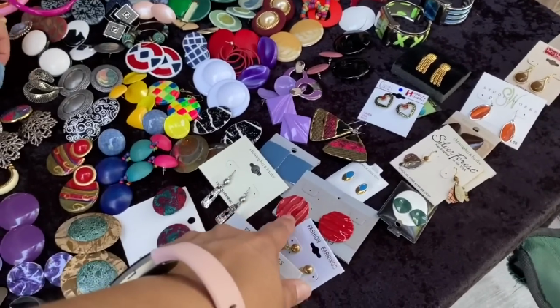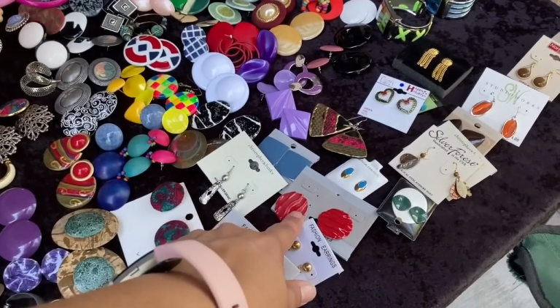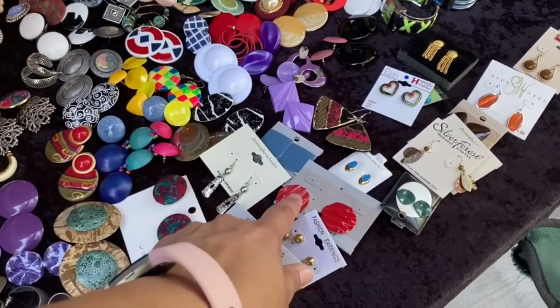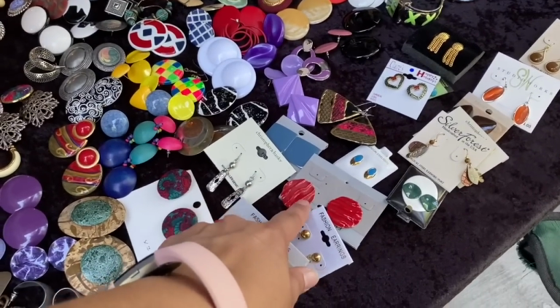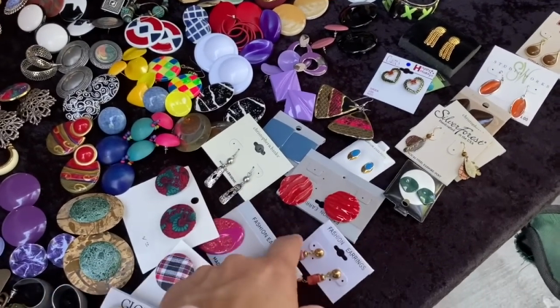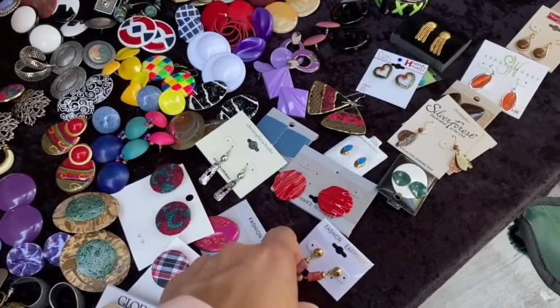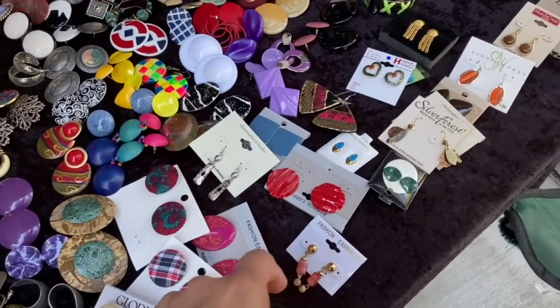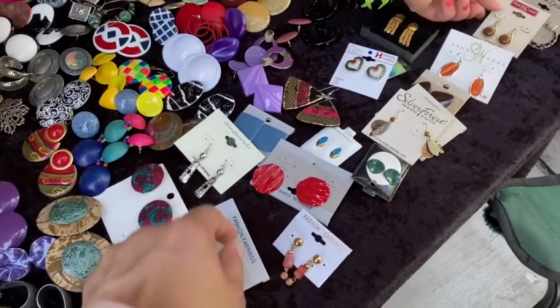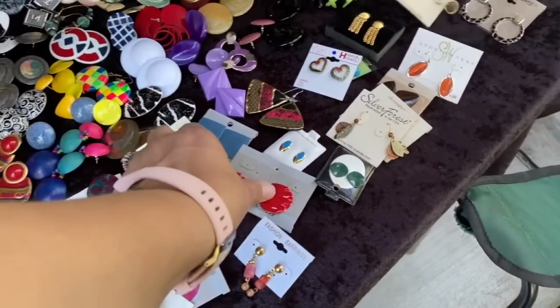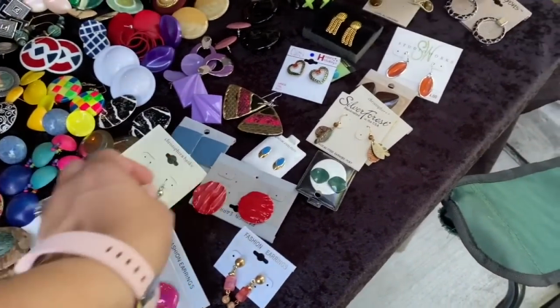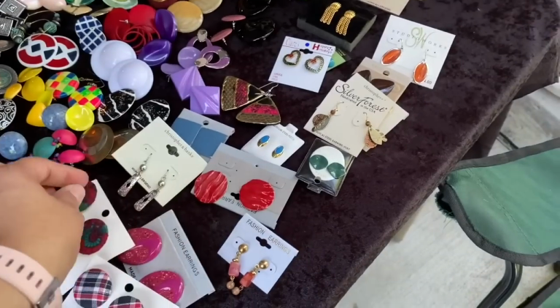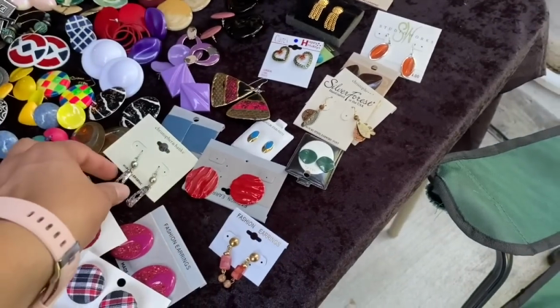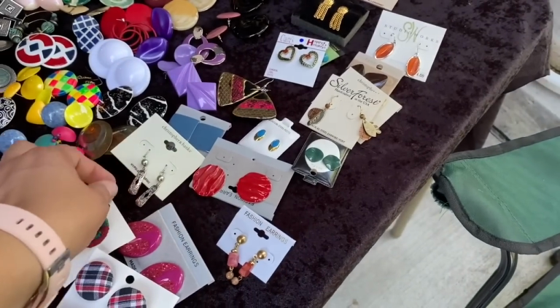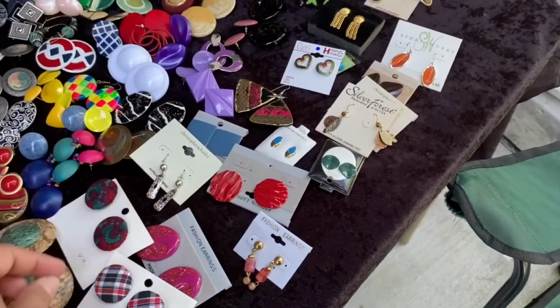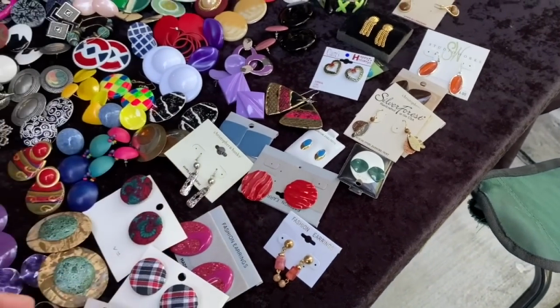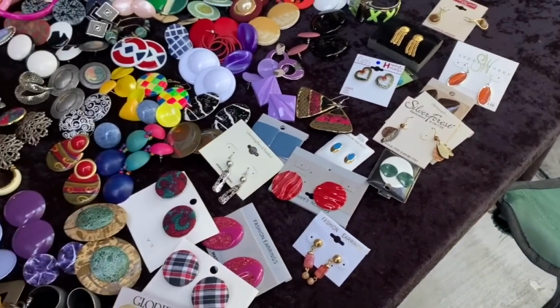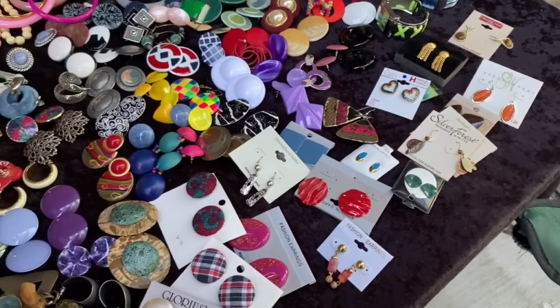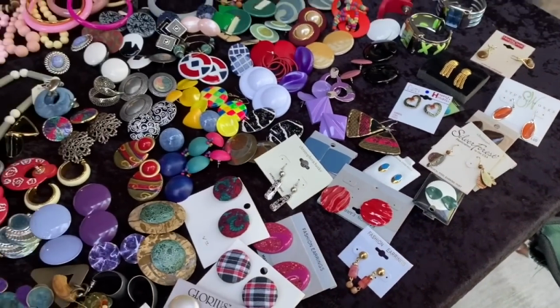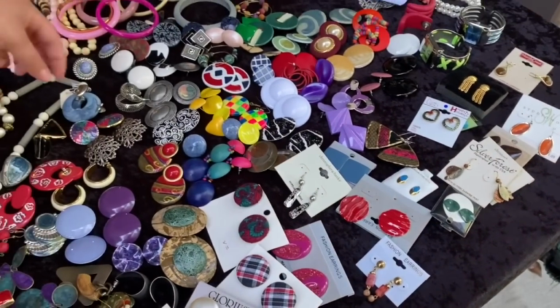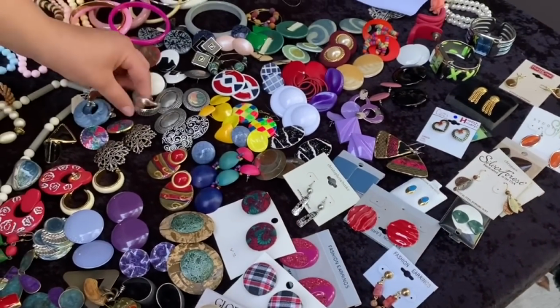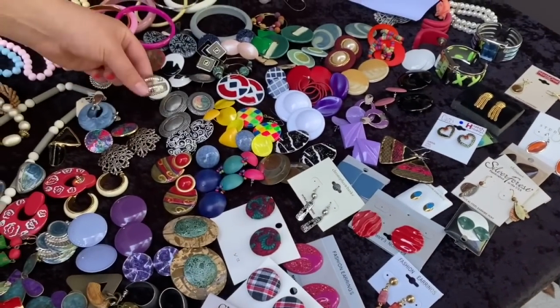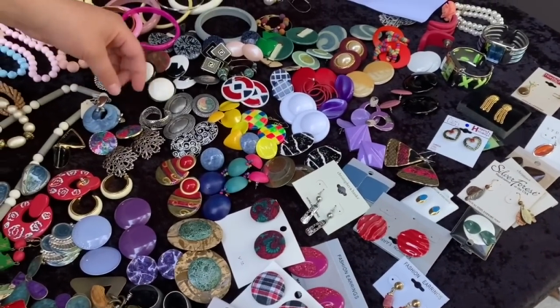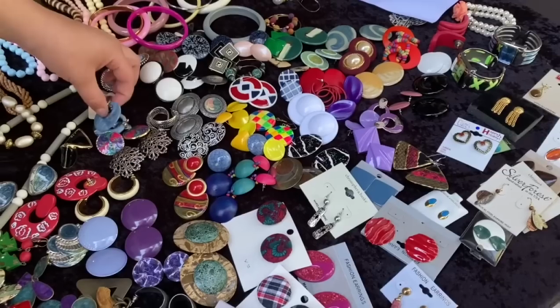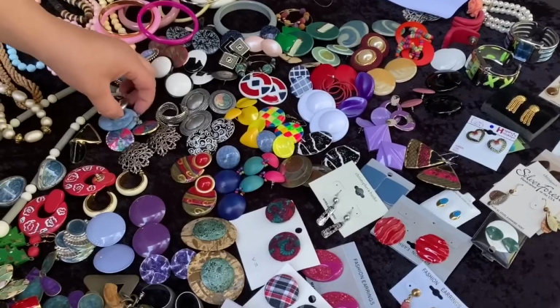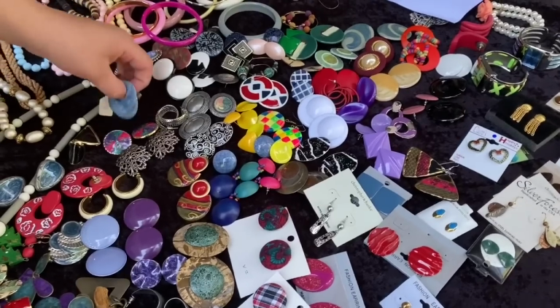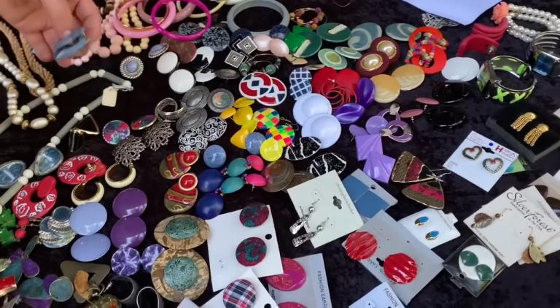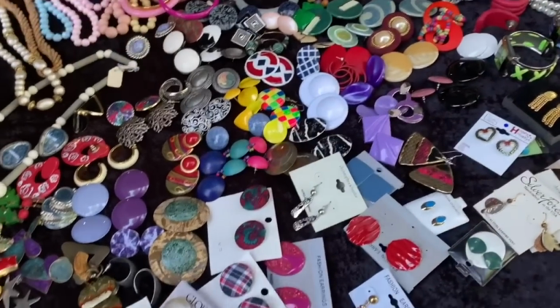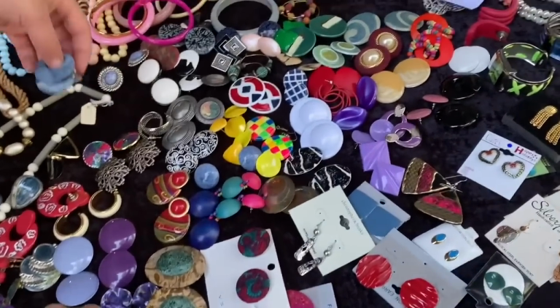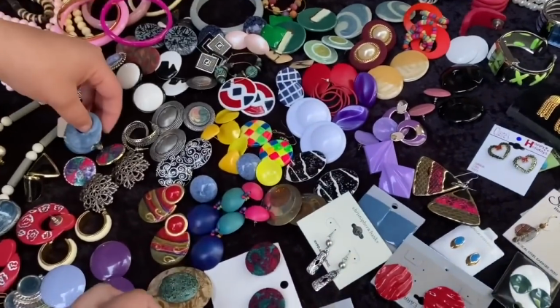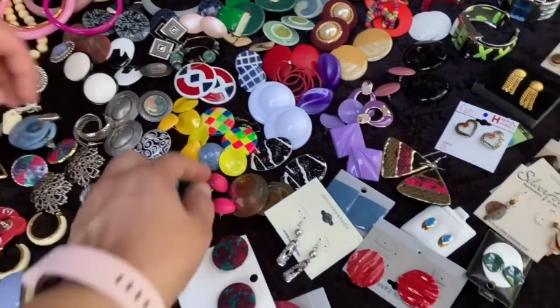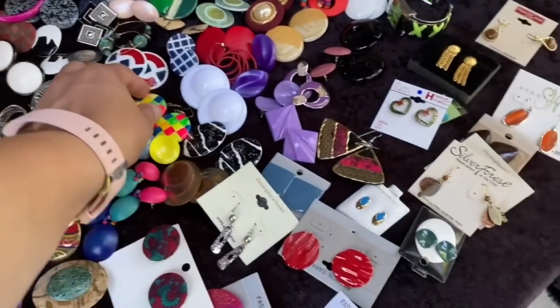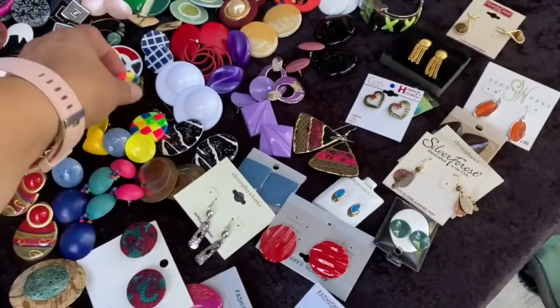I think I even have these. Really? Oh, these are pretty. That's a lot. If you're going to wear them.